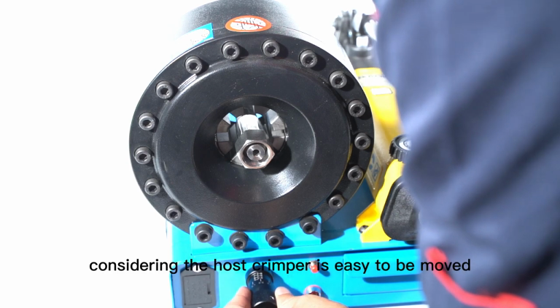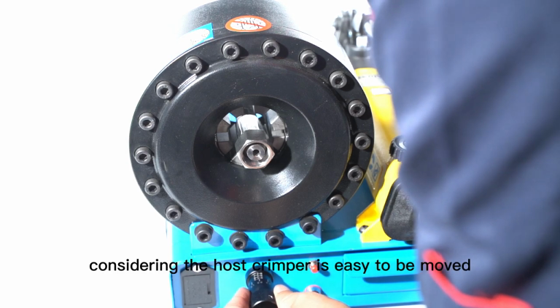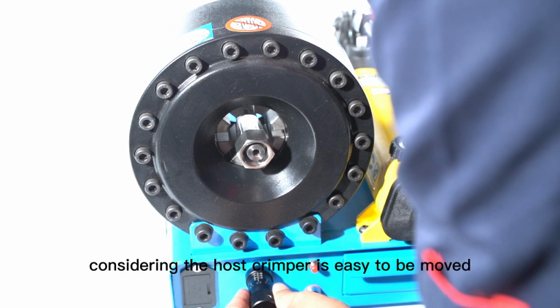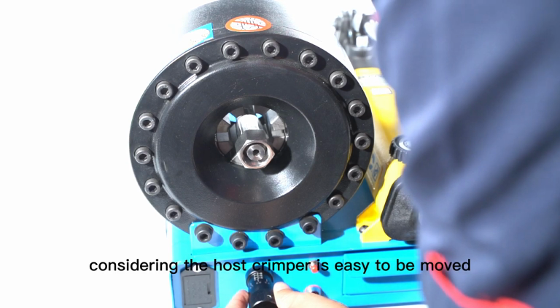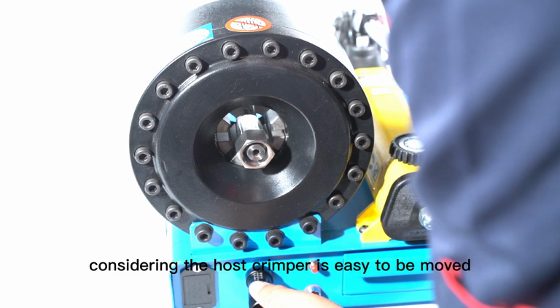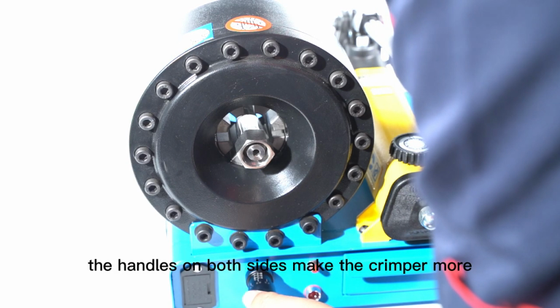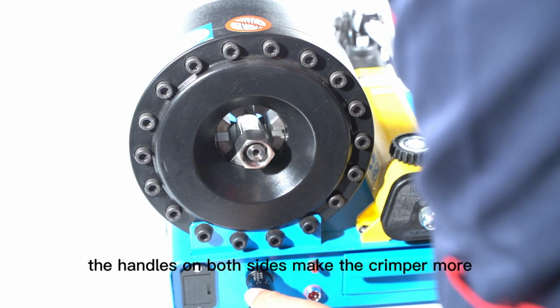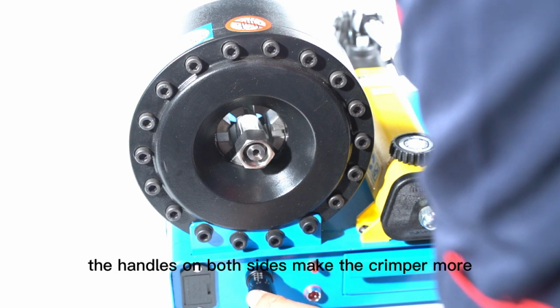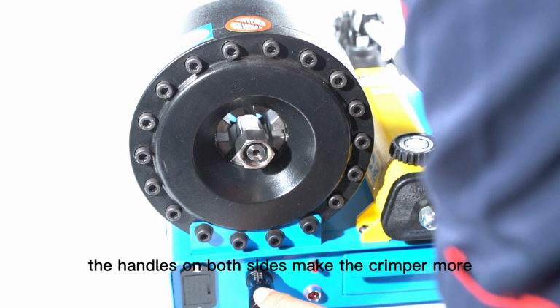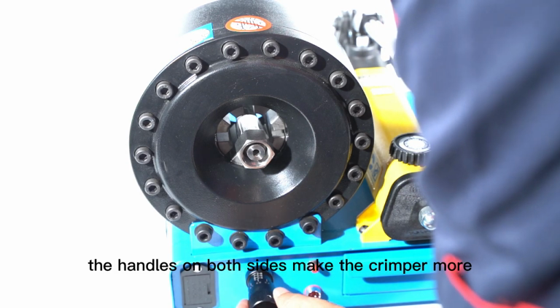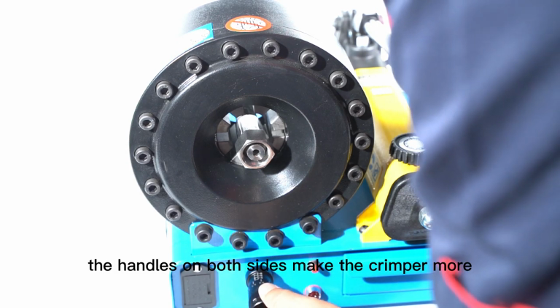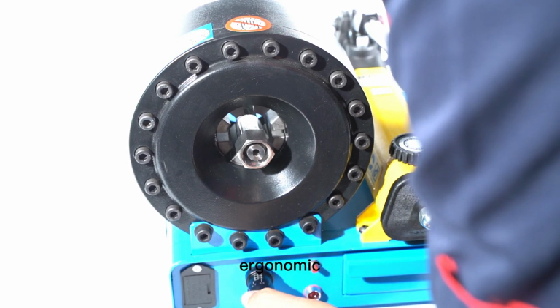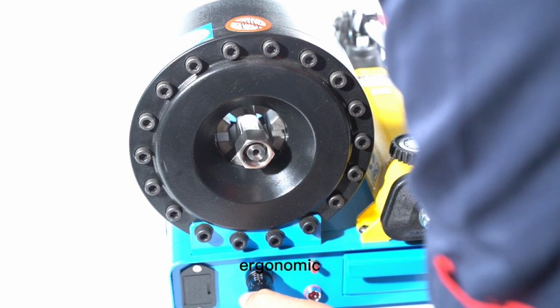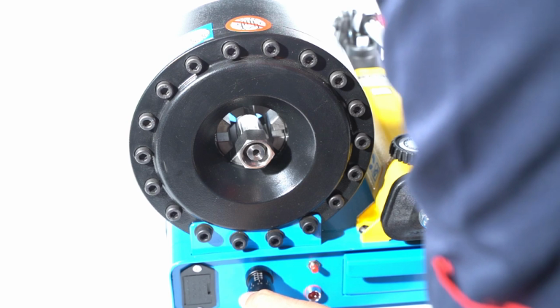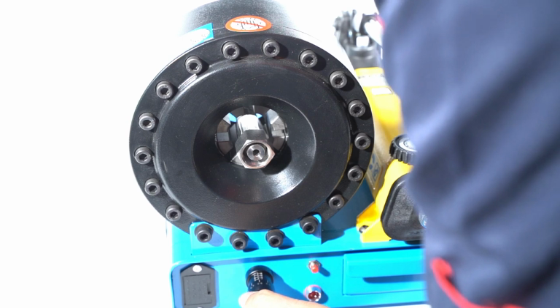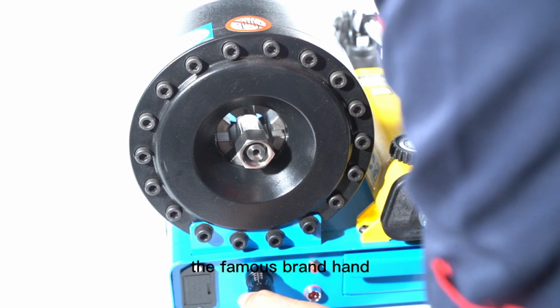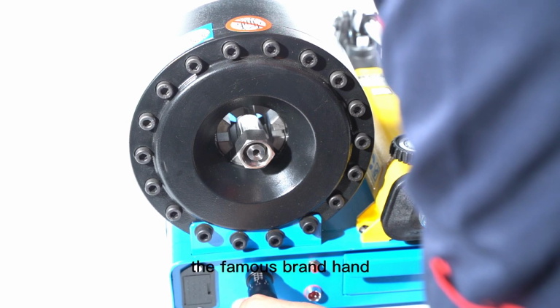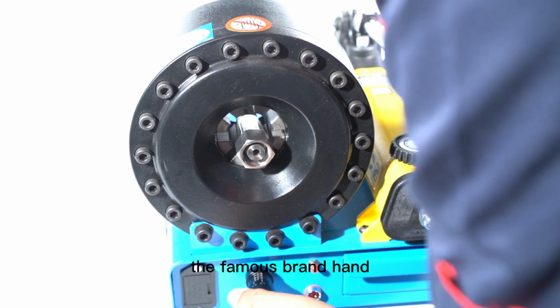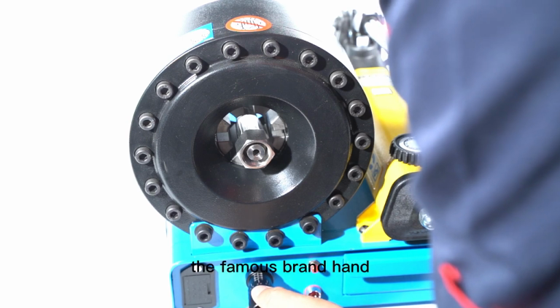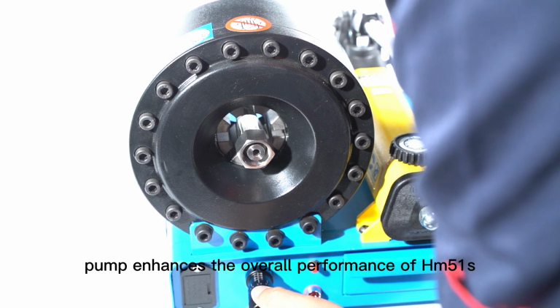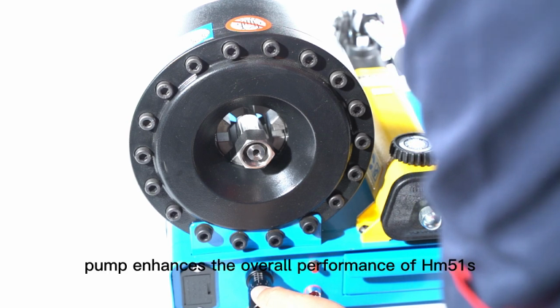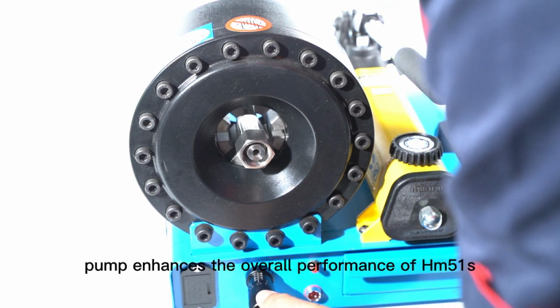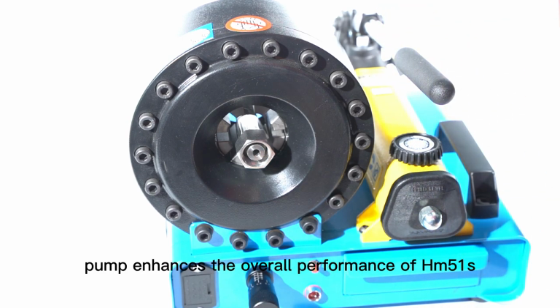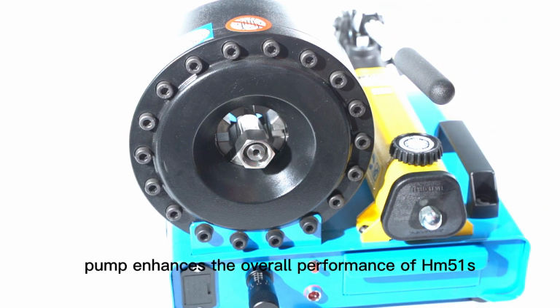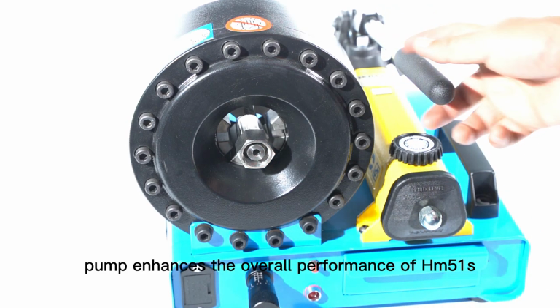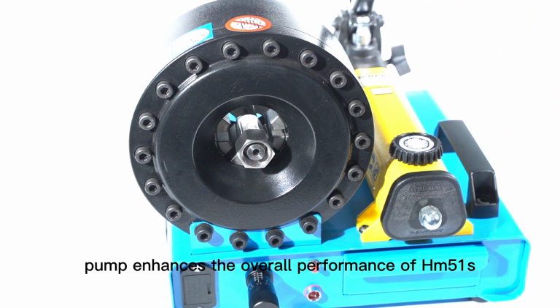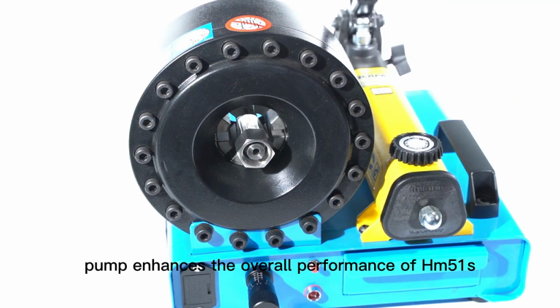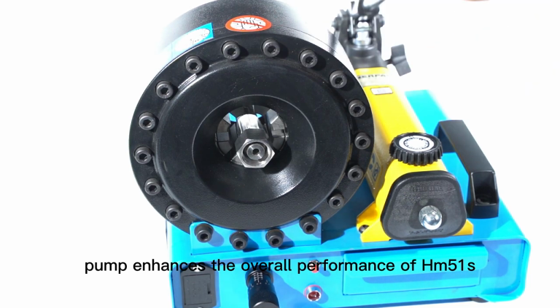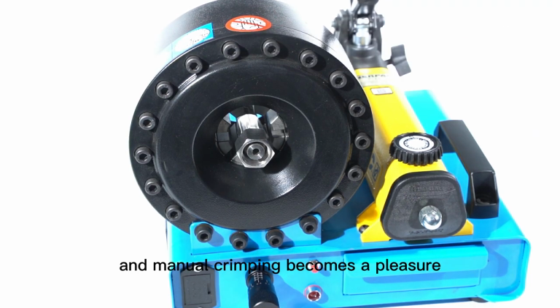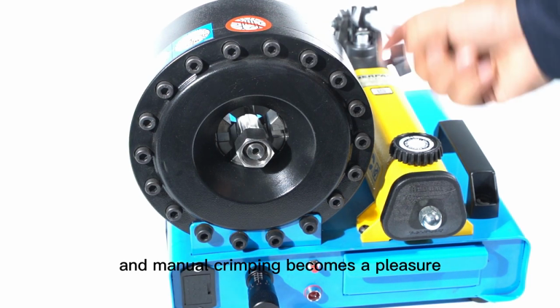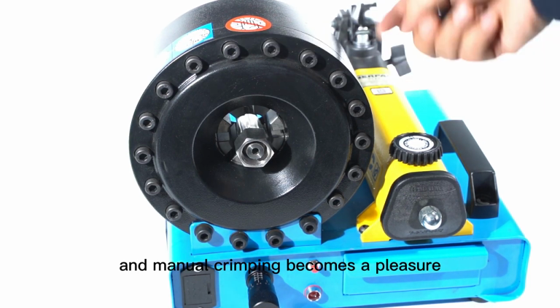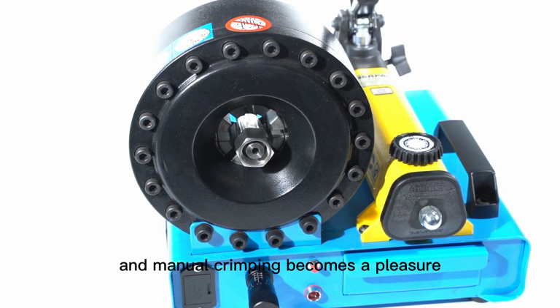Considering the hose crimper is easy to move, the handles on both sides make the crimper more ergonomic. The famous brand hand pump enhances the overall performance of the HM51S, and manual crimping becomes a pleasure.